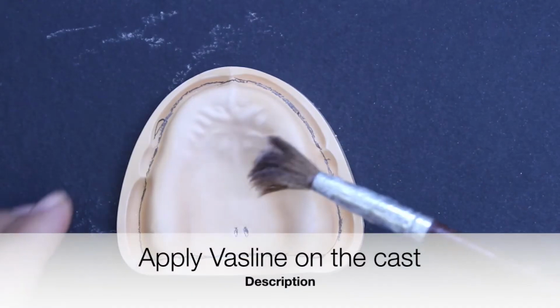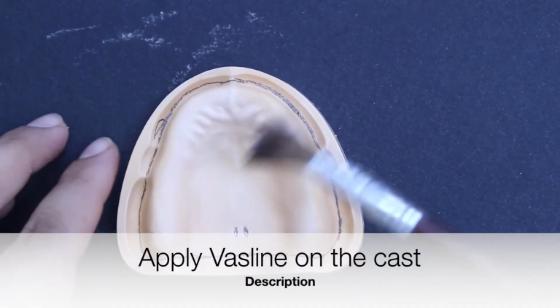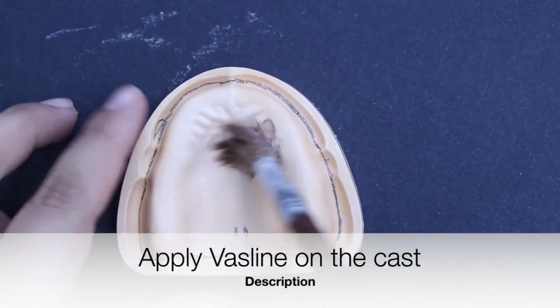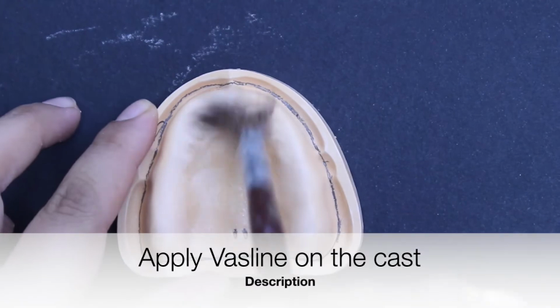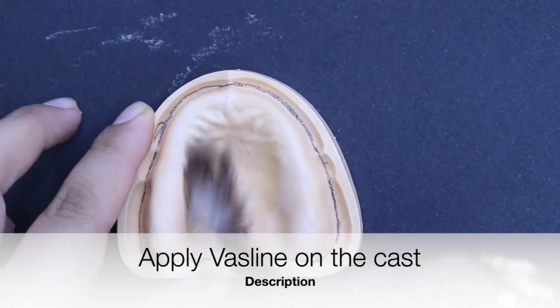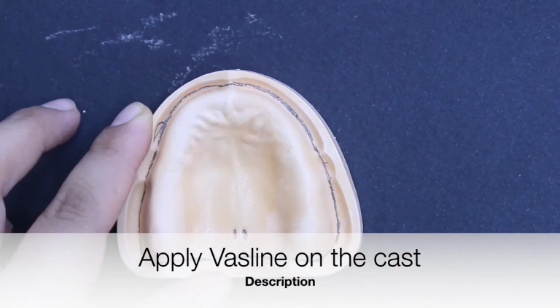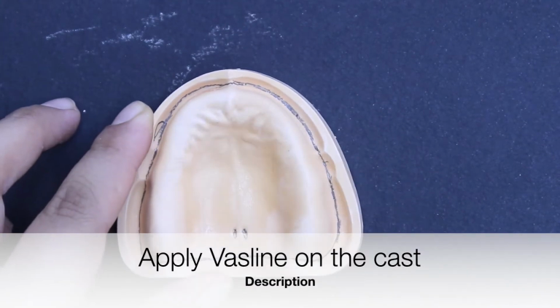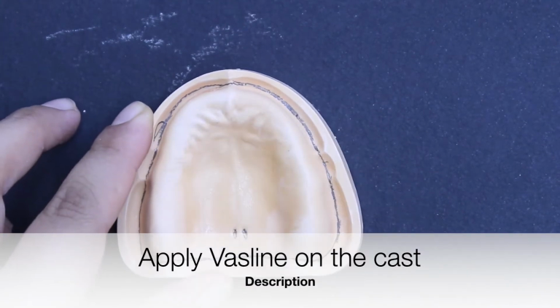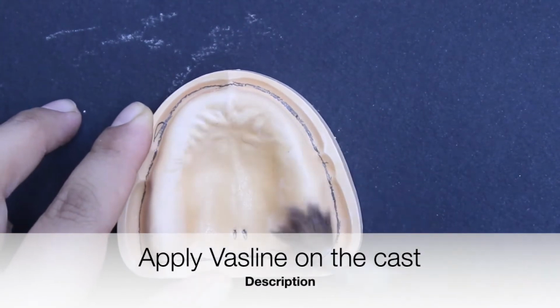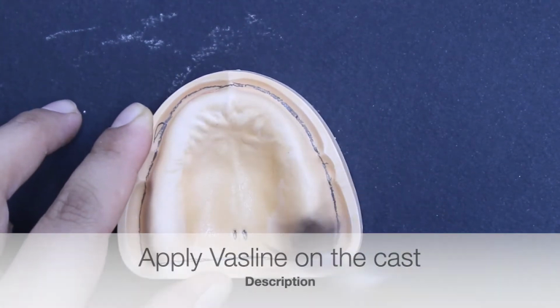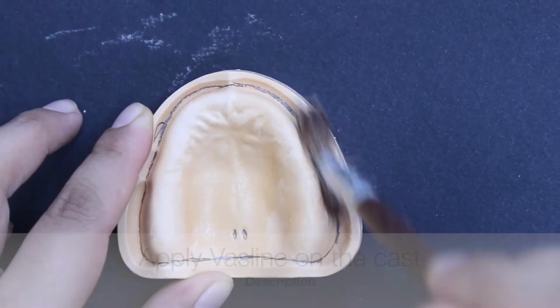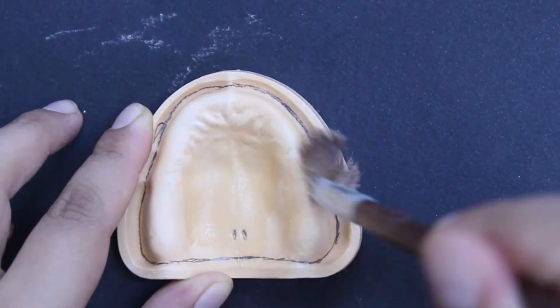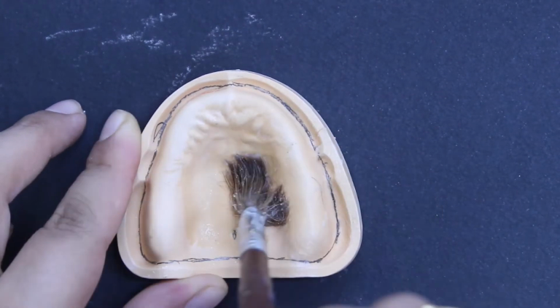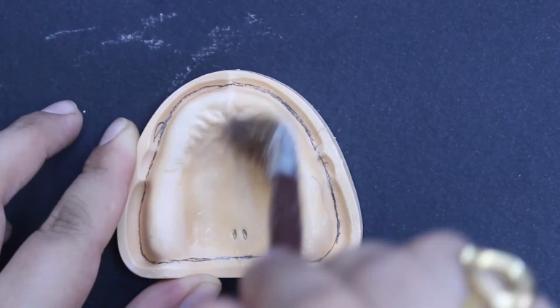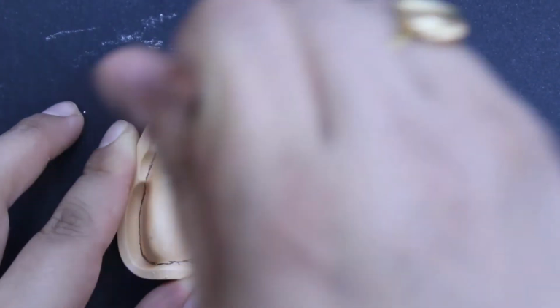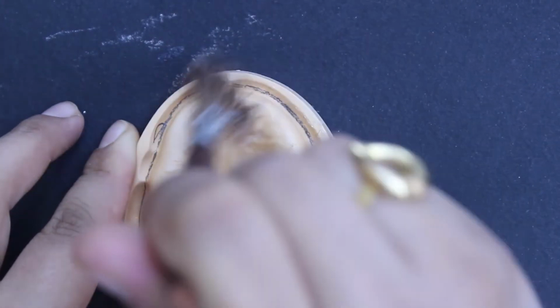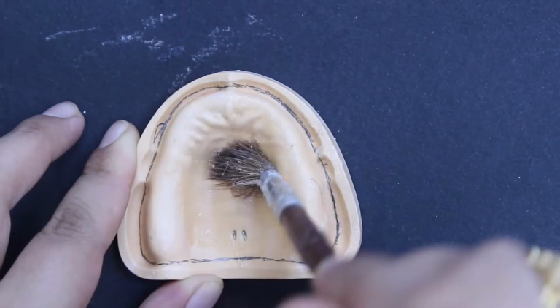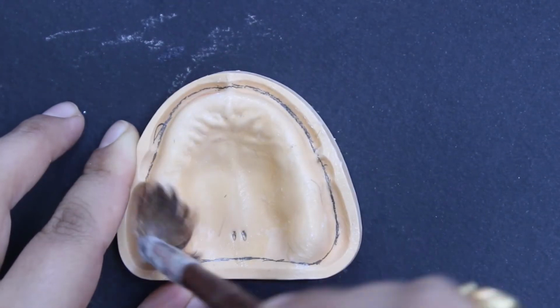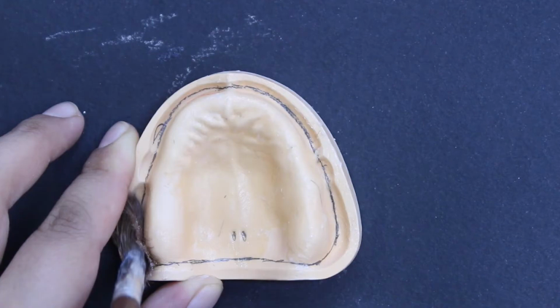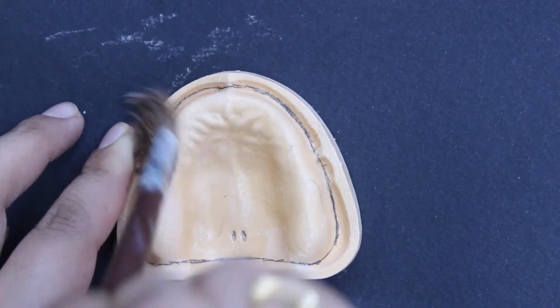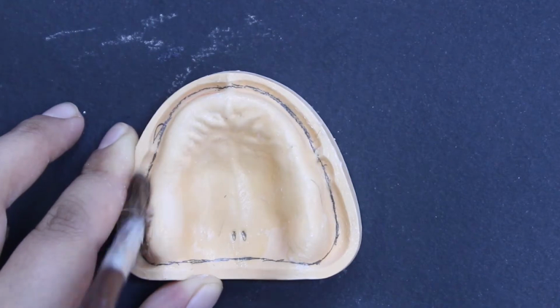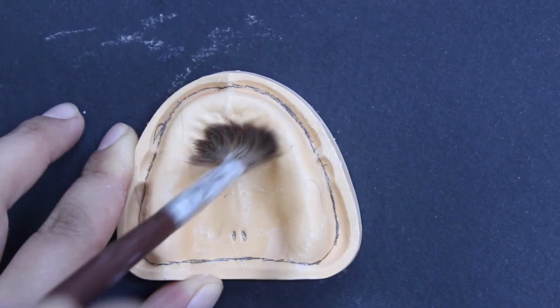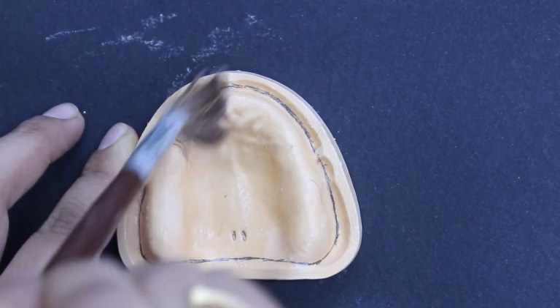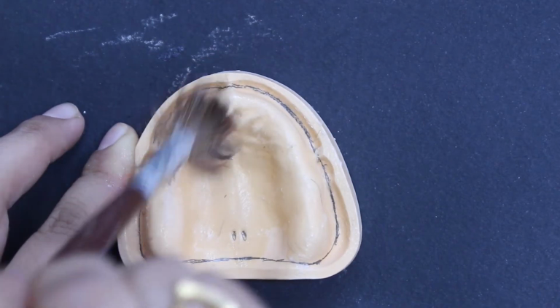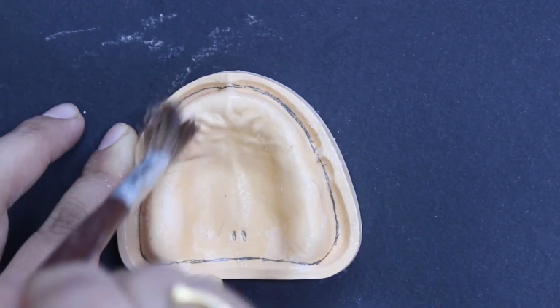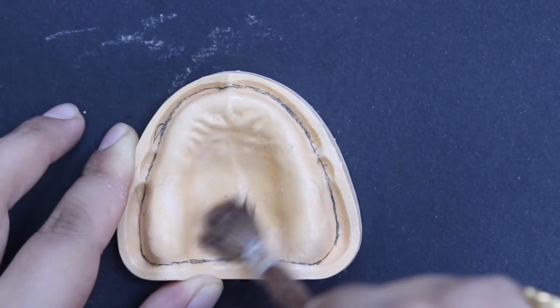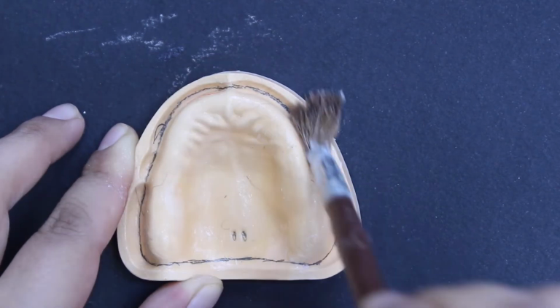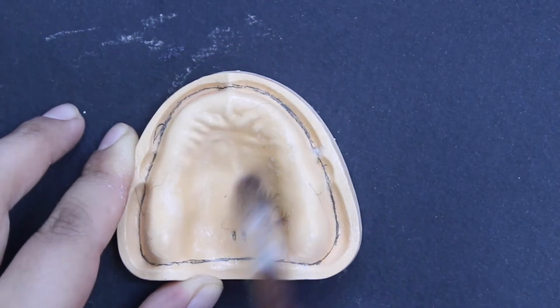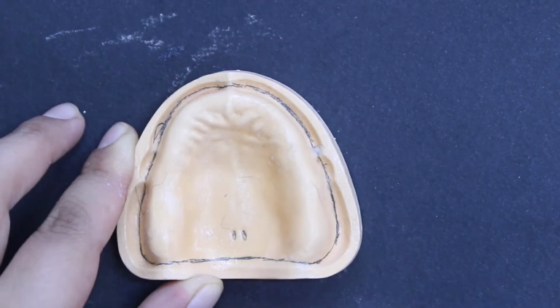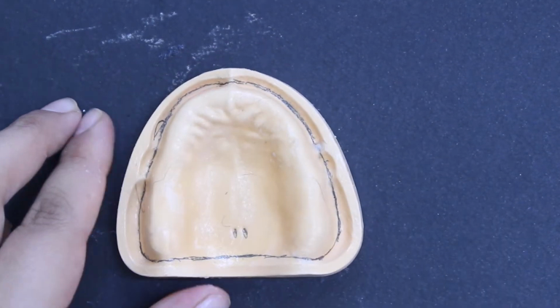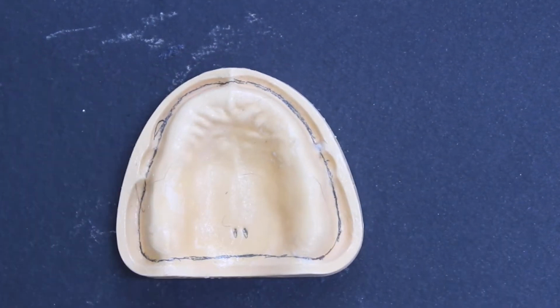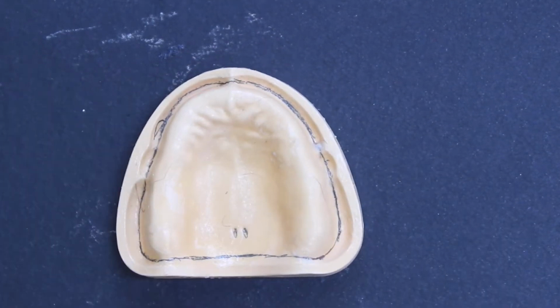Apply Vaseline on the surface of the cast. It will act as a separating medium and would prevent the acrylic material from sticking to the surface of the cast.